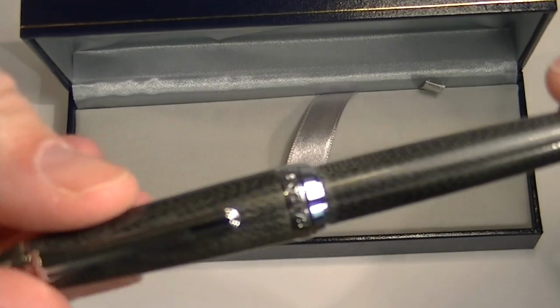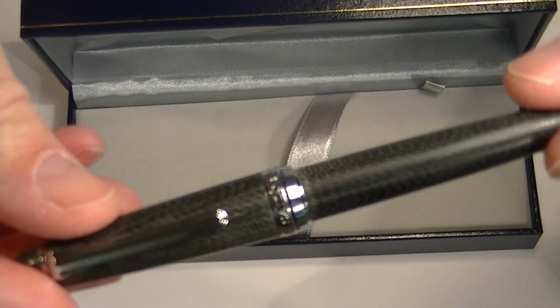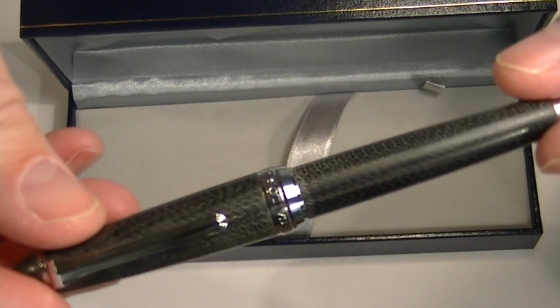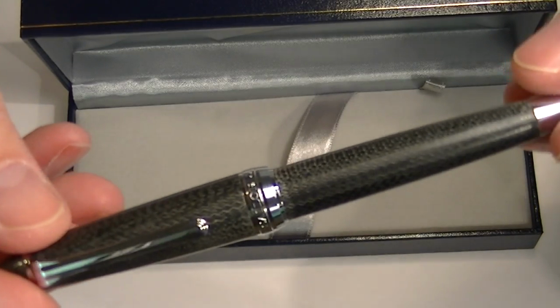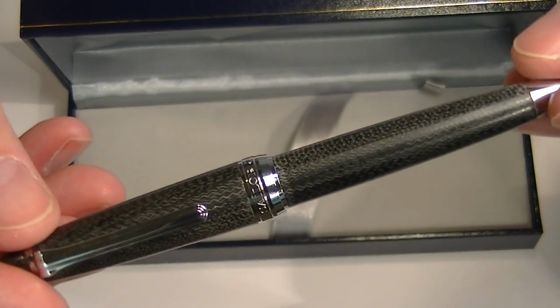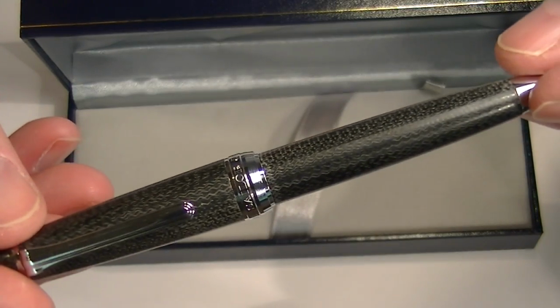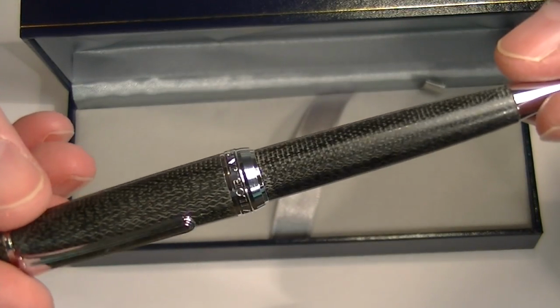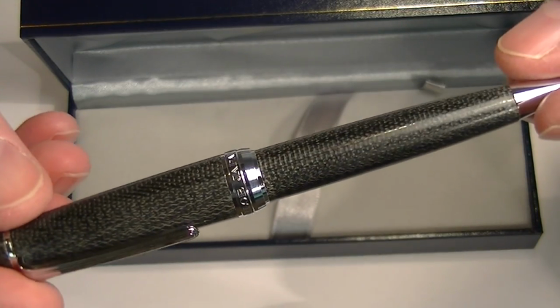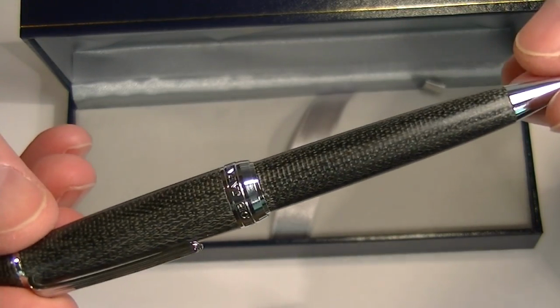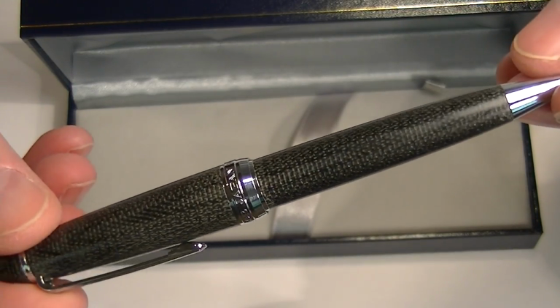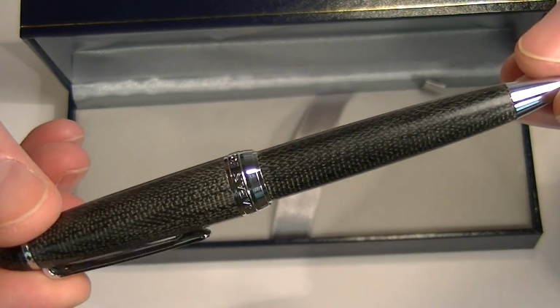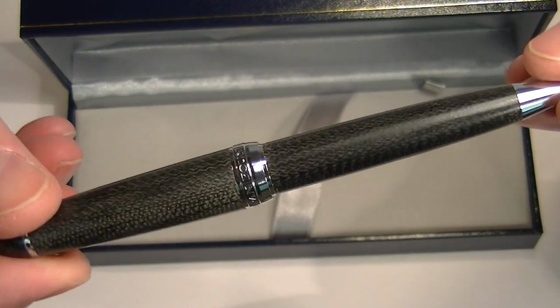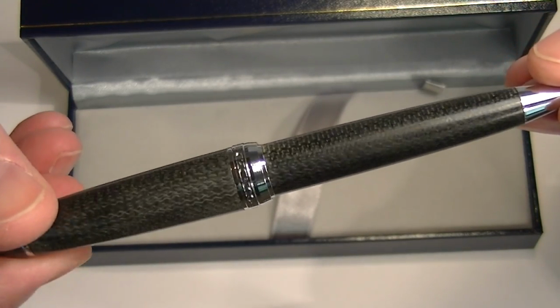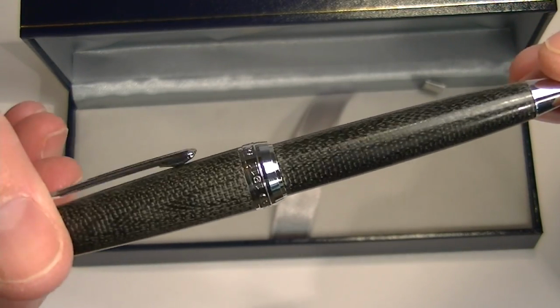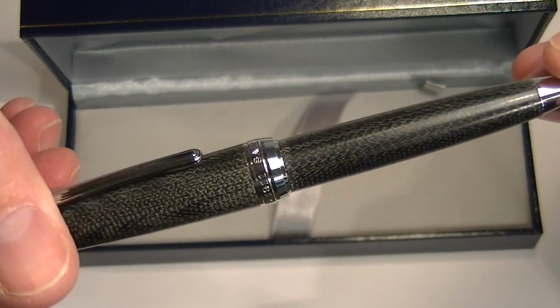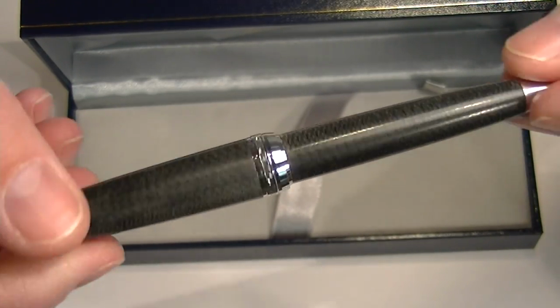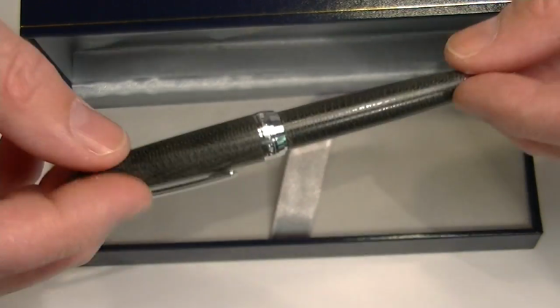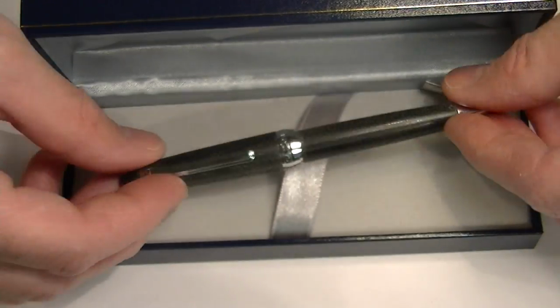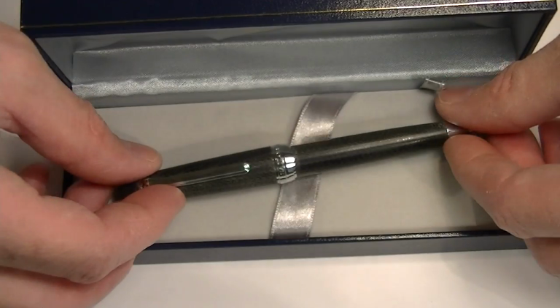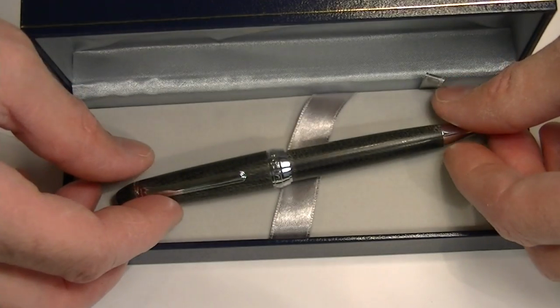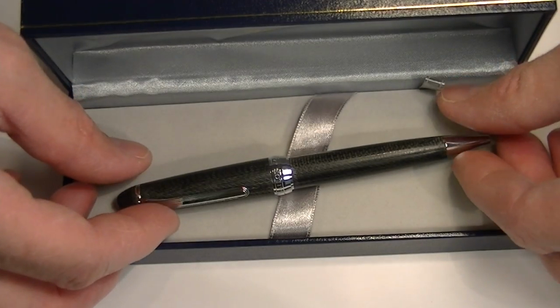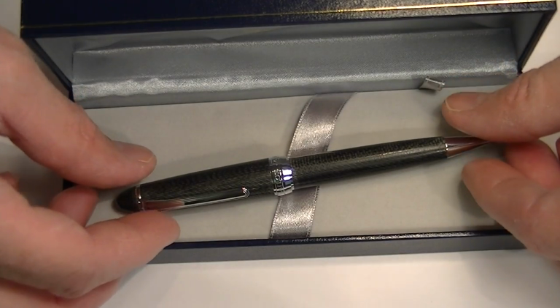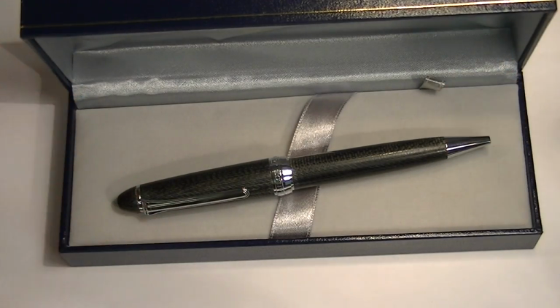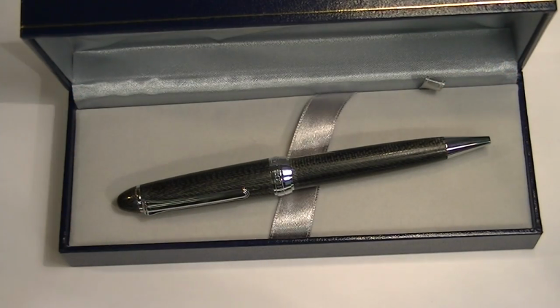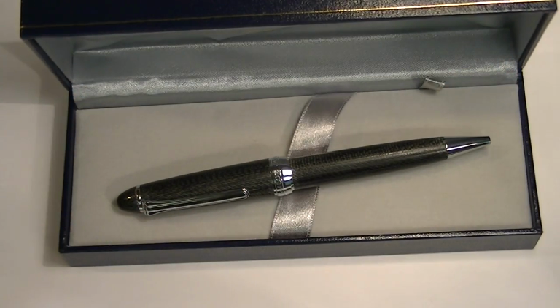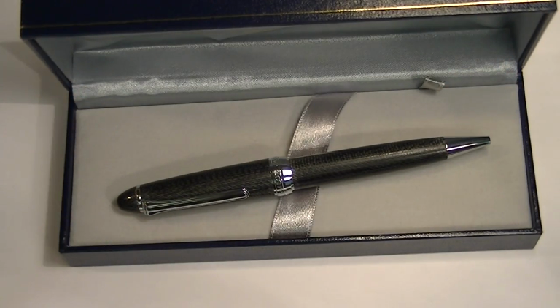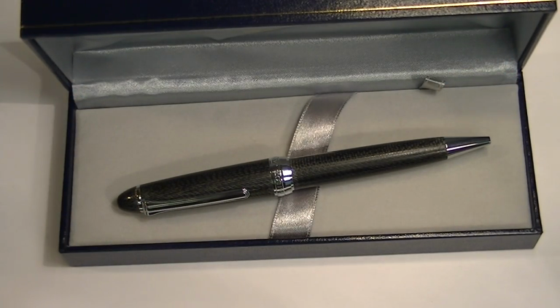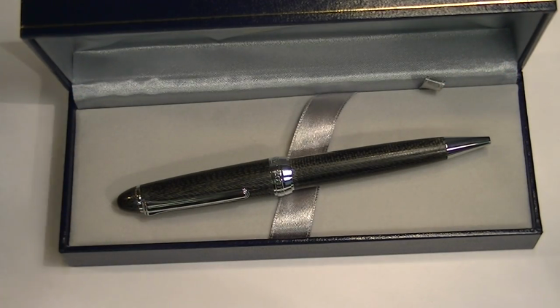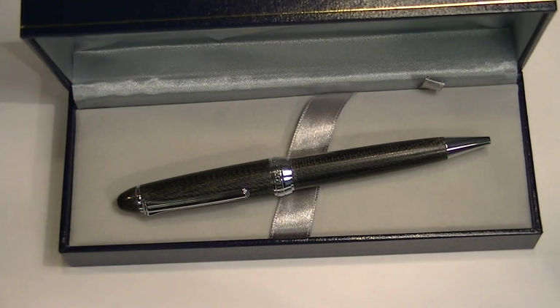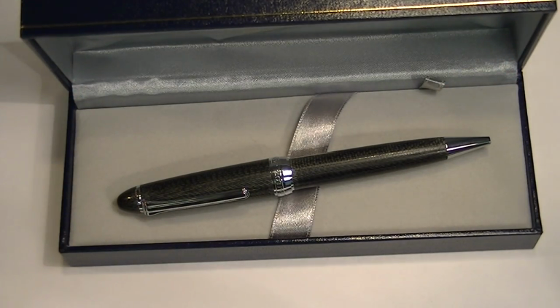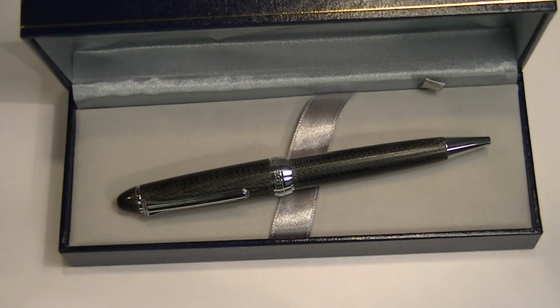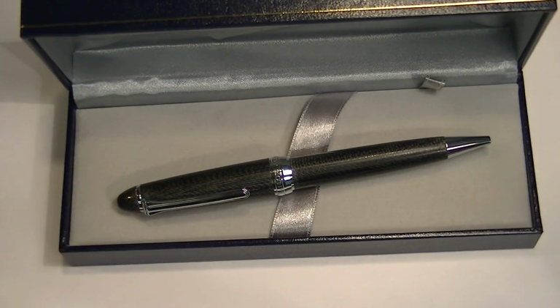It's a sharp looking pen. Sailor is a Japanese company and makes some fantastic writing instruments. Get your Sailor Micarta Ballpoint Pen at PennChalet.com.